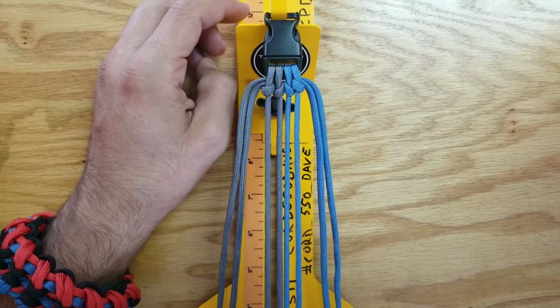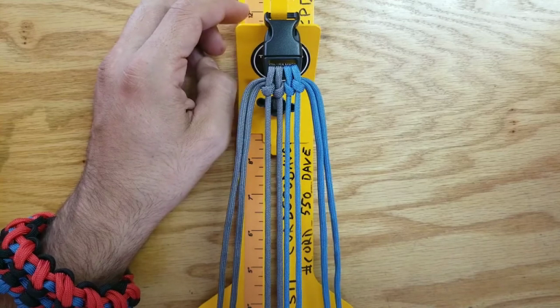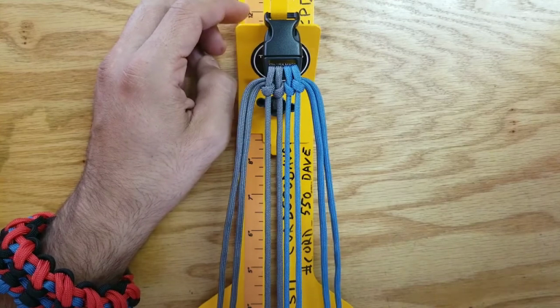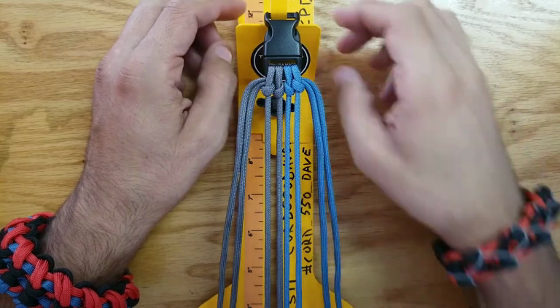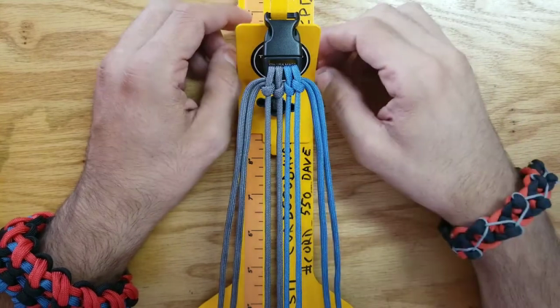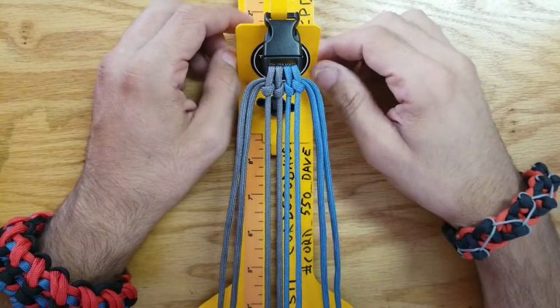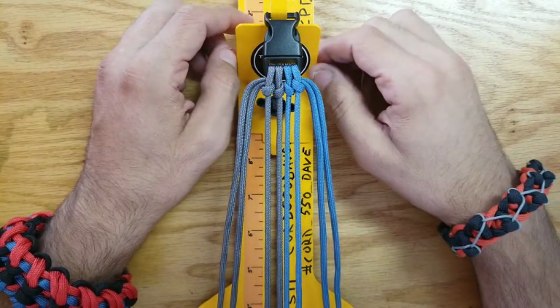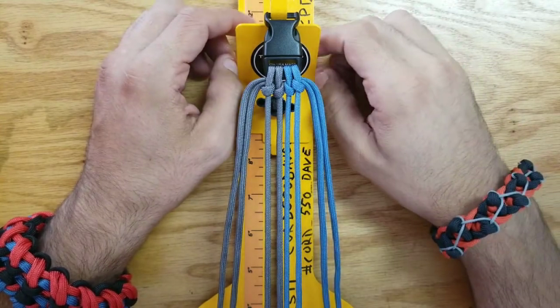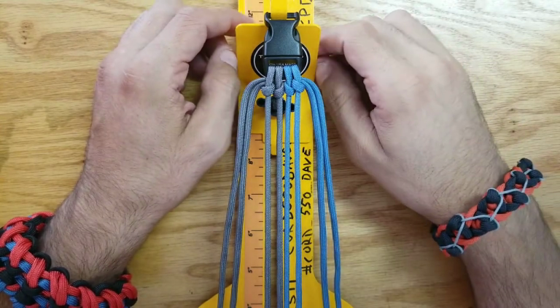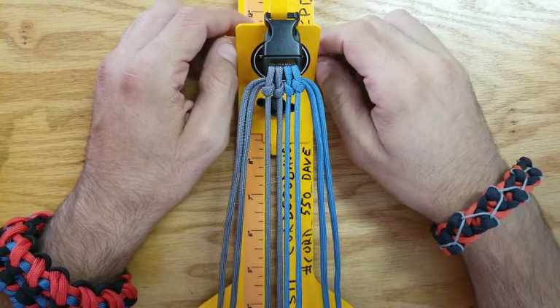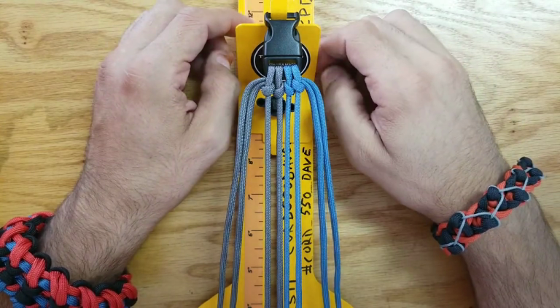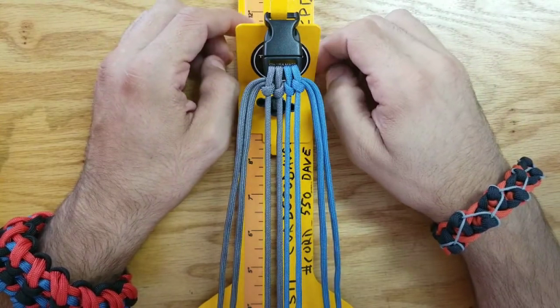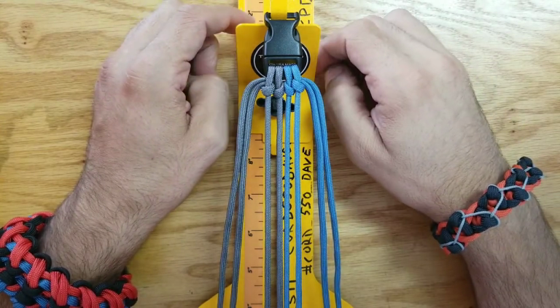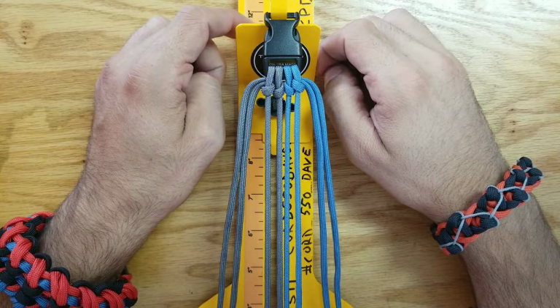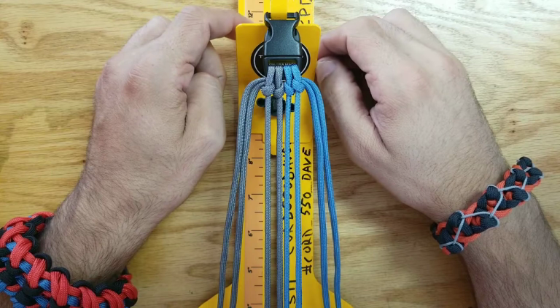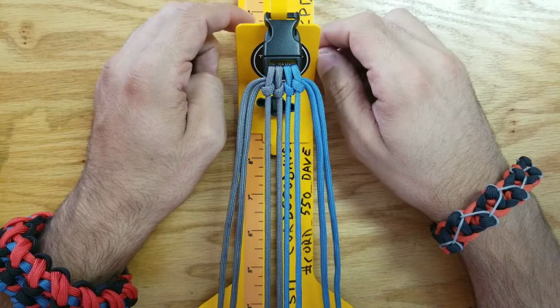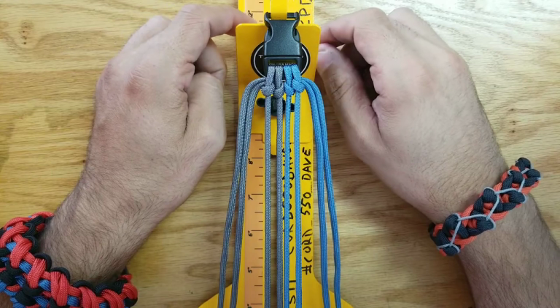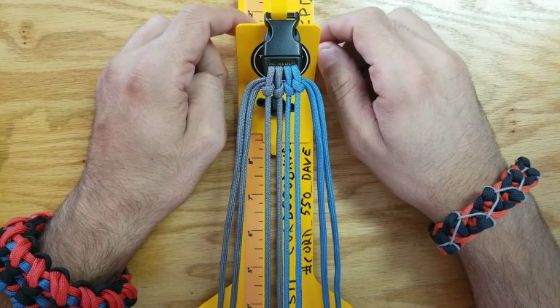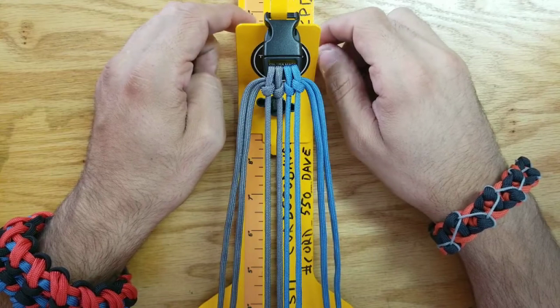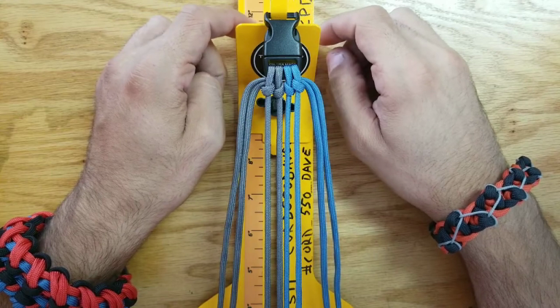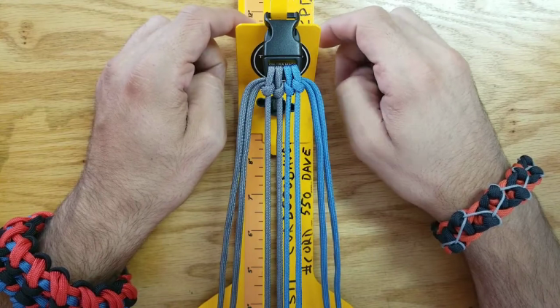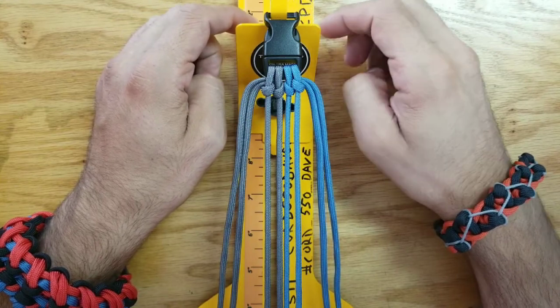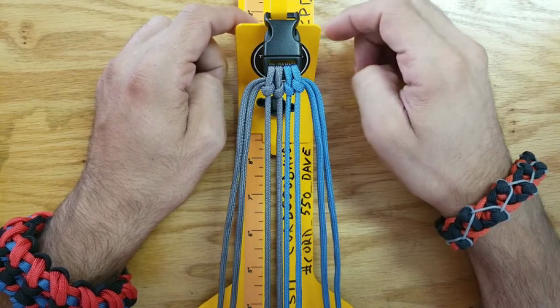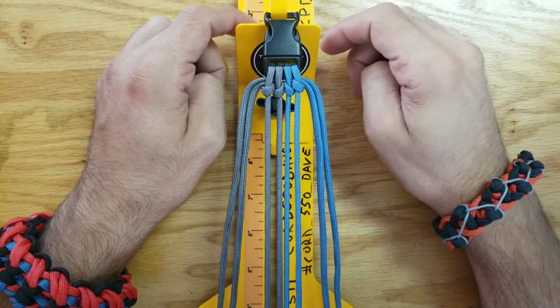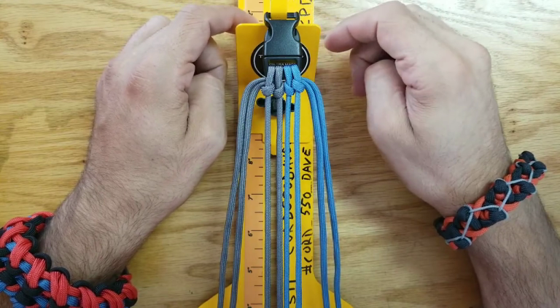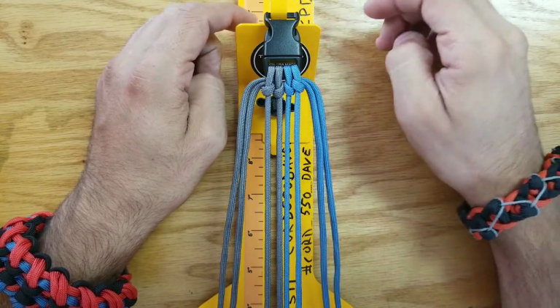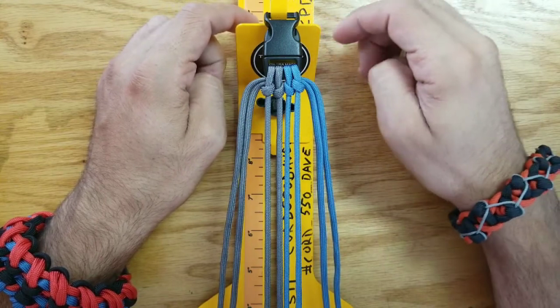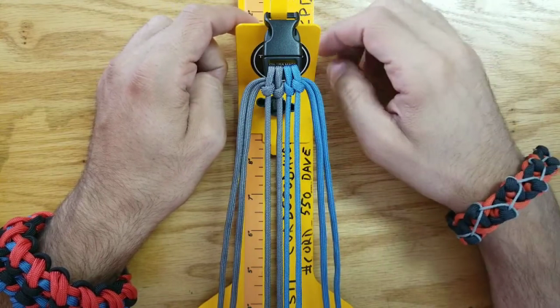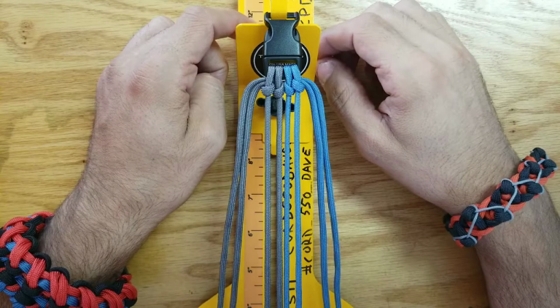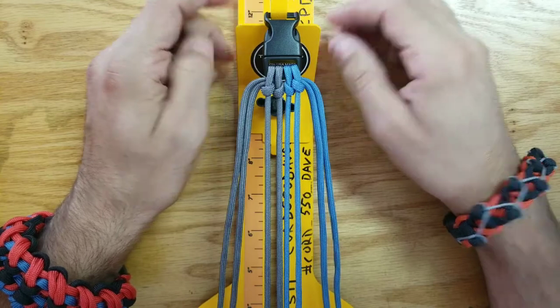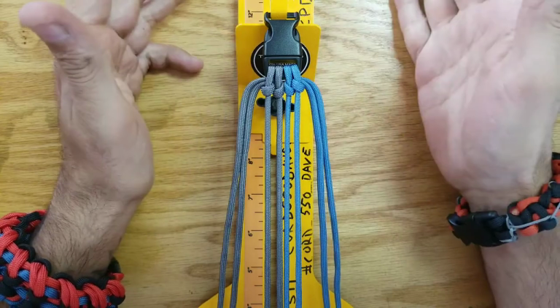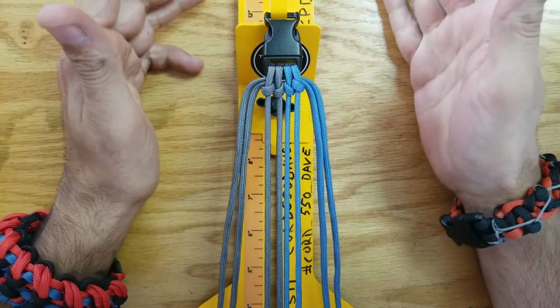My name is David and this is Ianda Sebro Paracord Design. In this tutorial, I'm going to show you how to make the Ebb of Tides Paracord Bracelet.